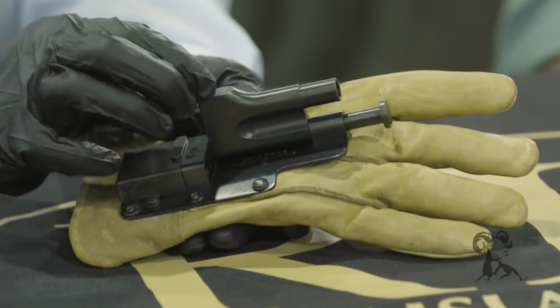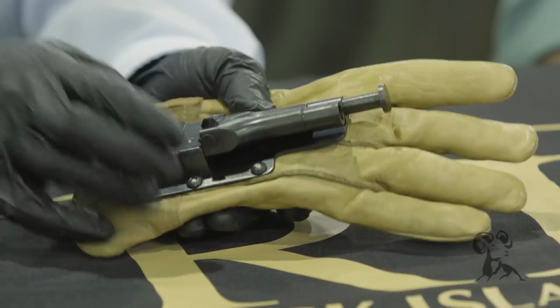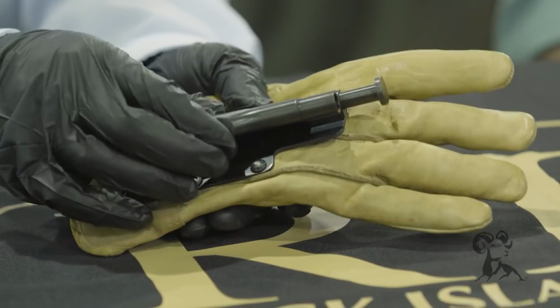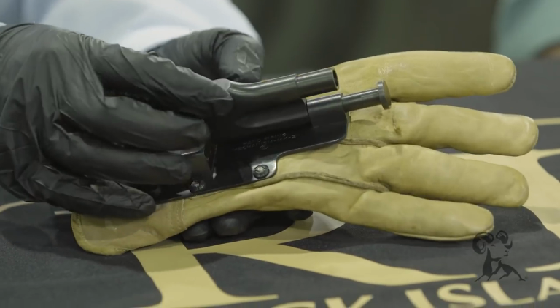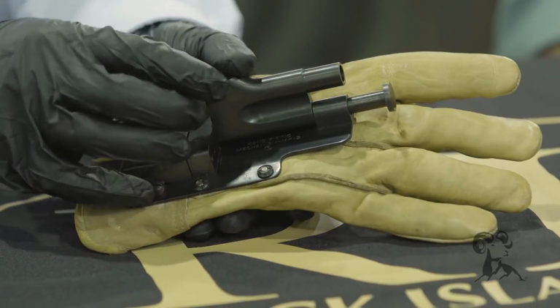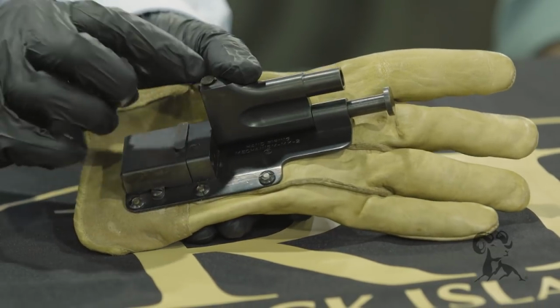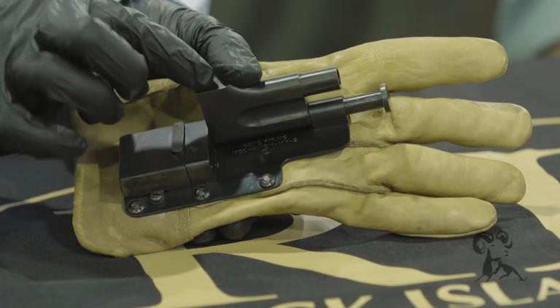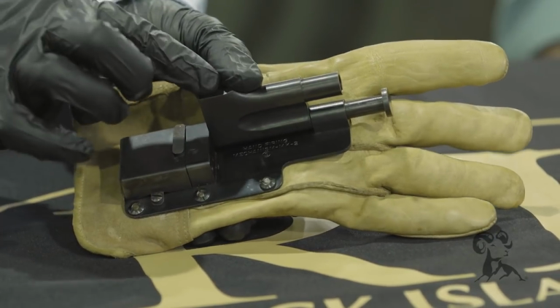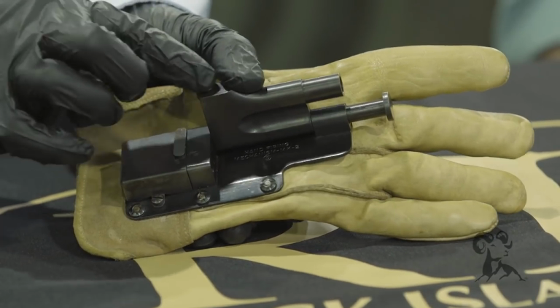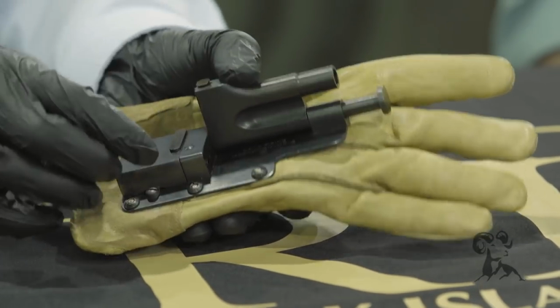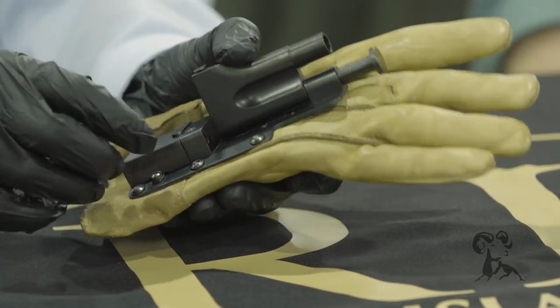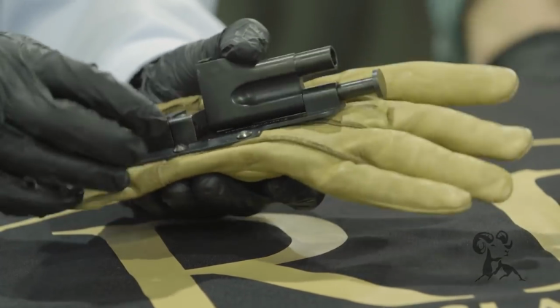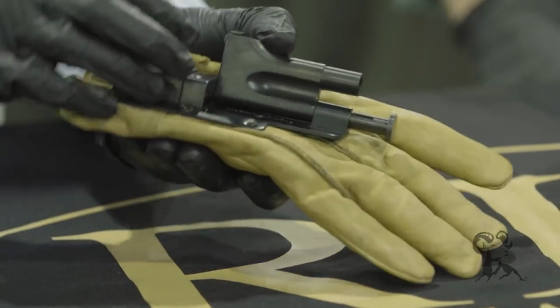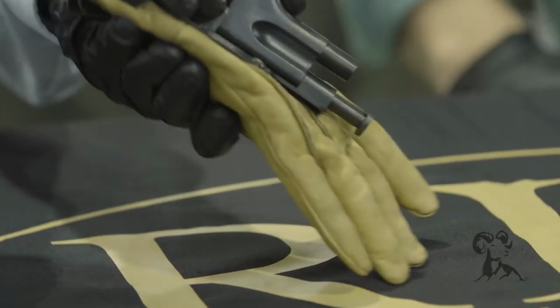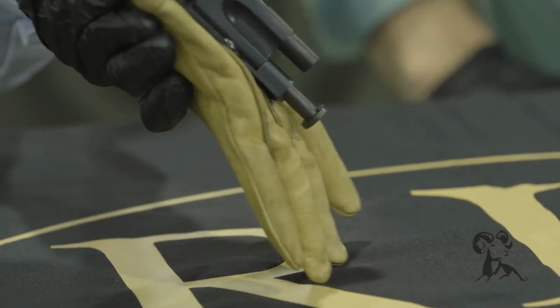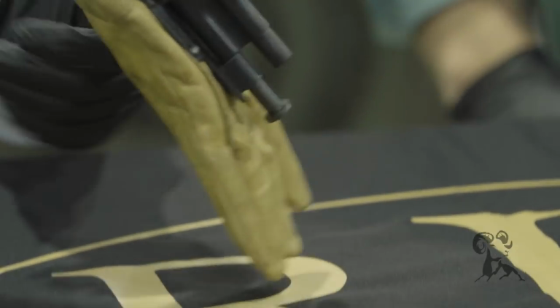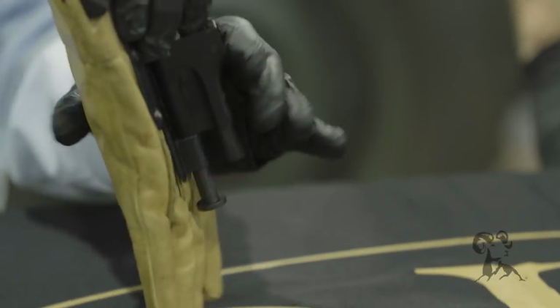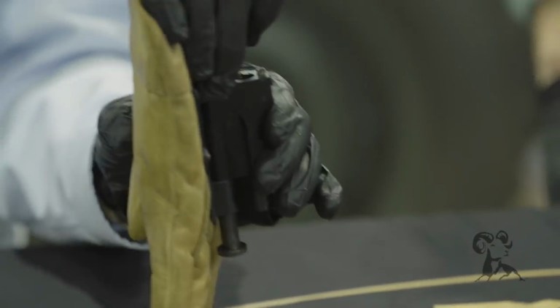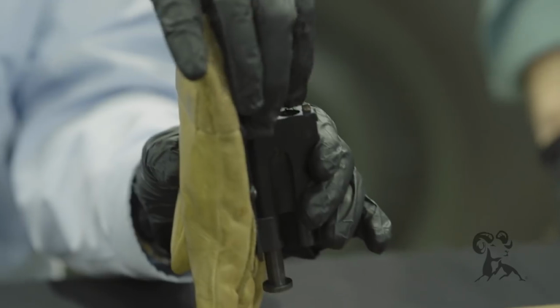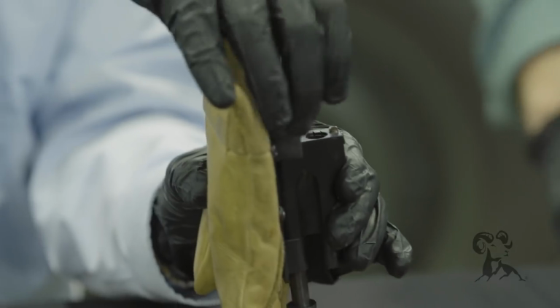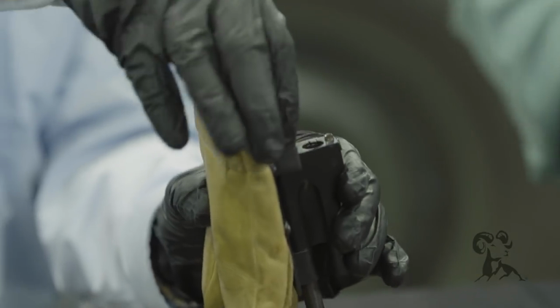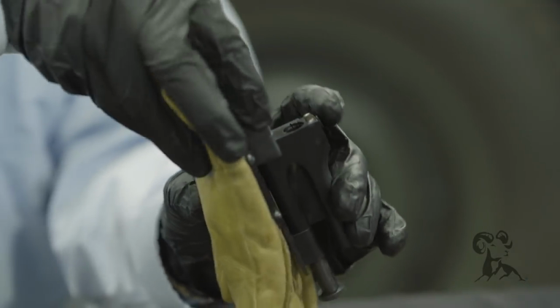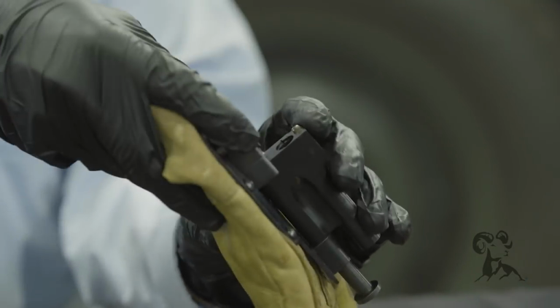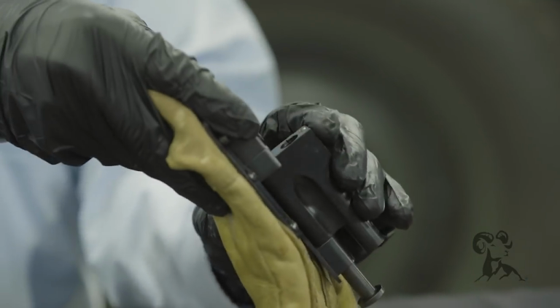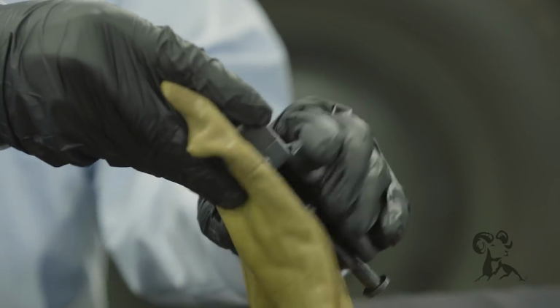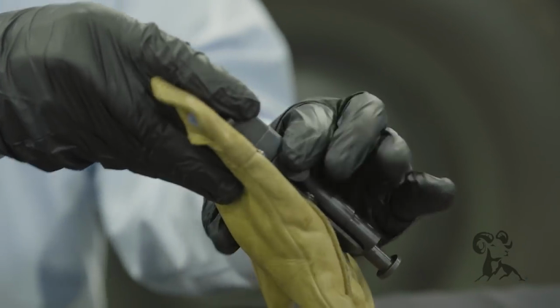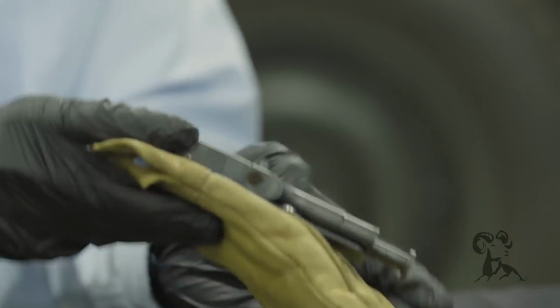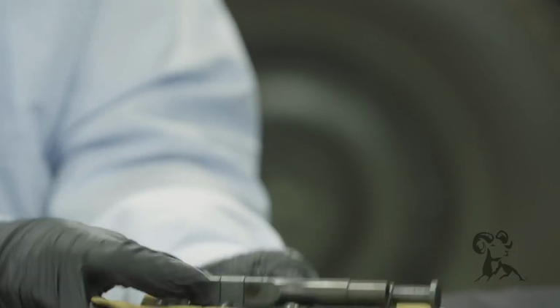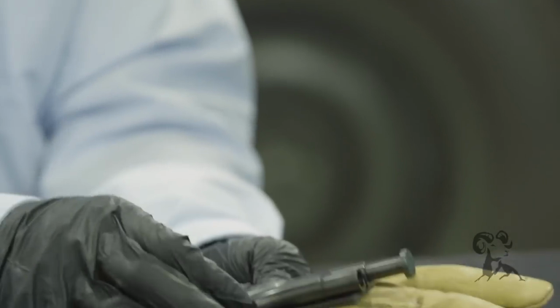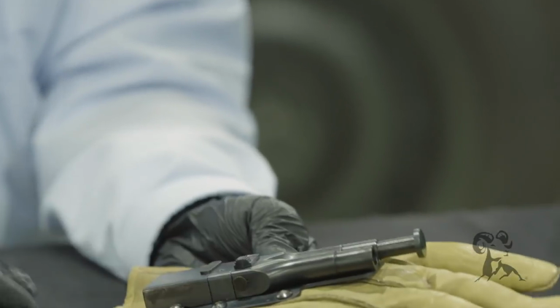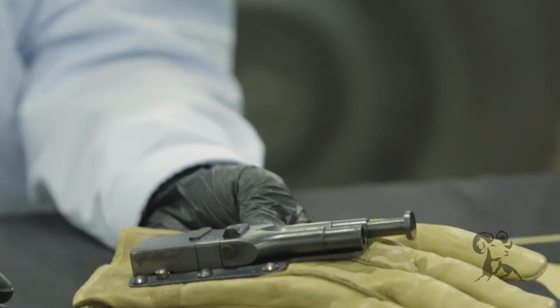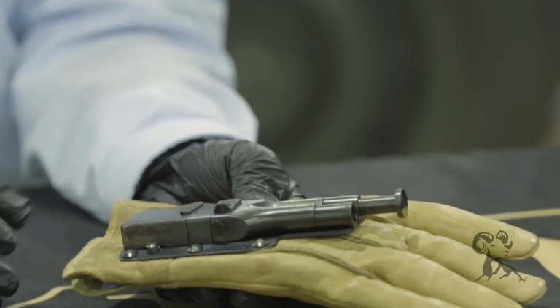To load it, push forward on this little button right here, drop the 38 Smith & Wesson shell down in there, push it forward again, and she's loaded.